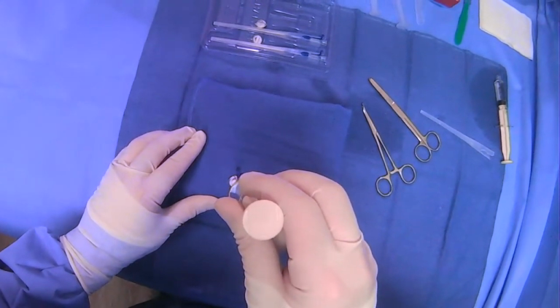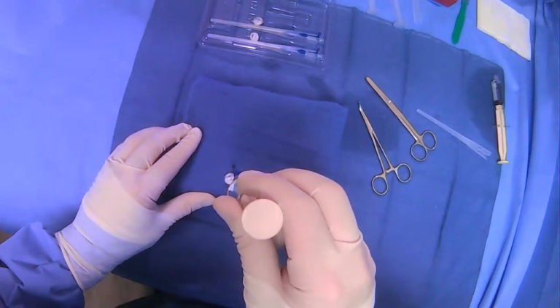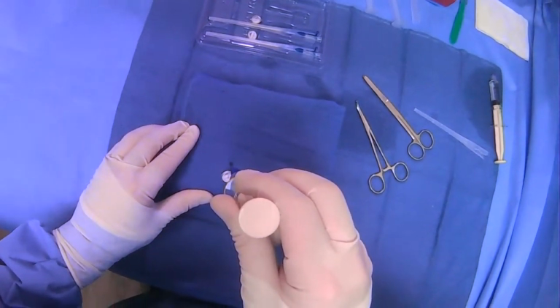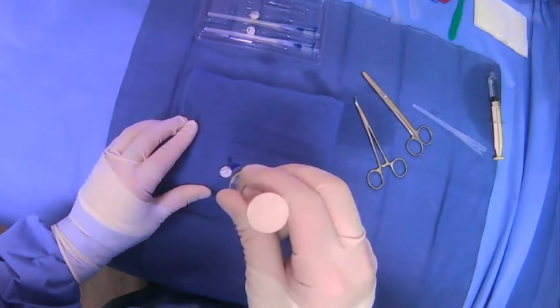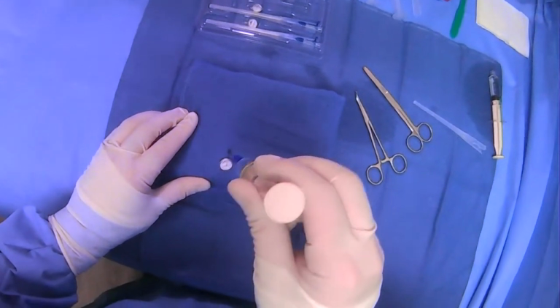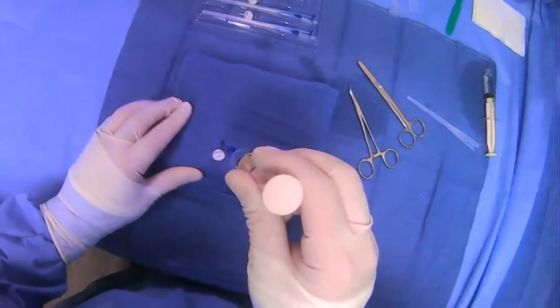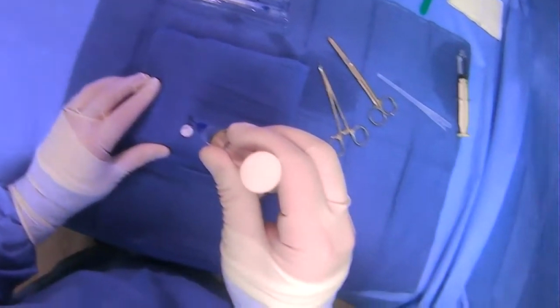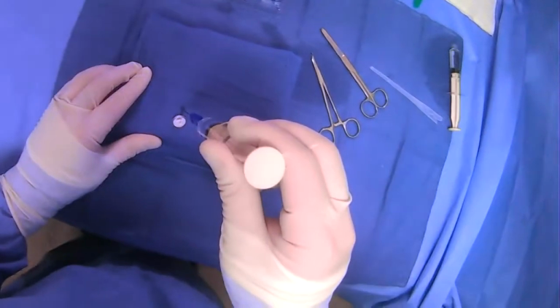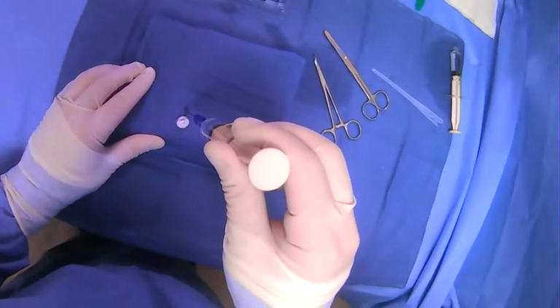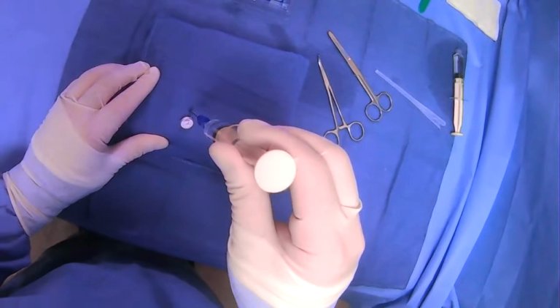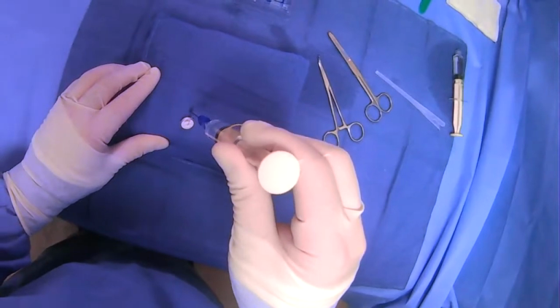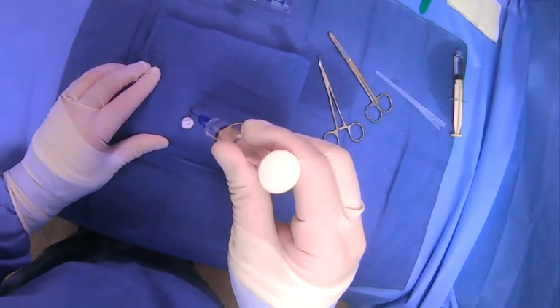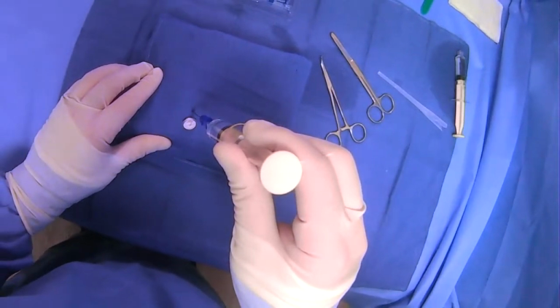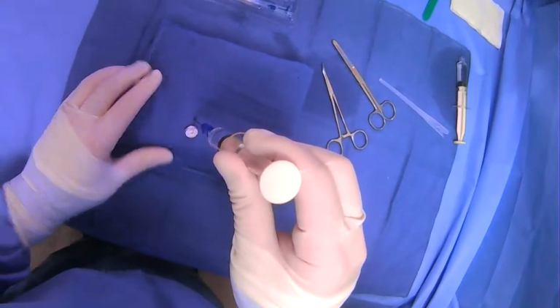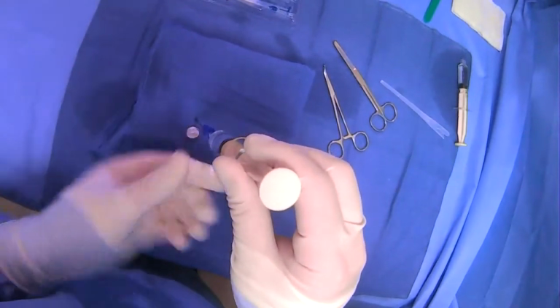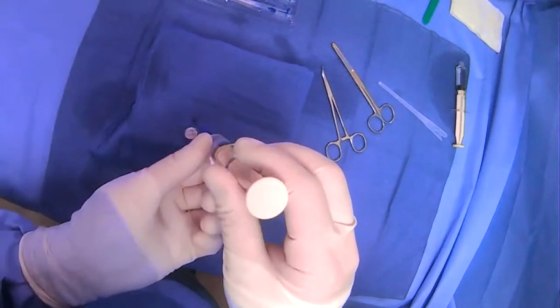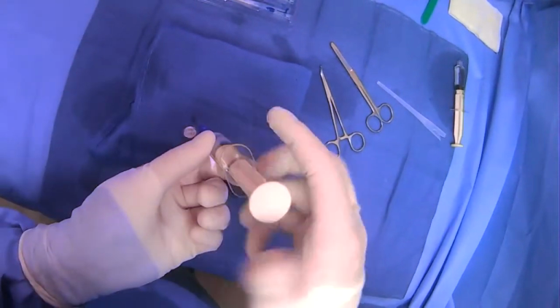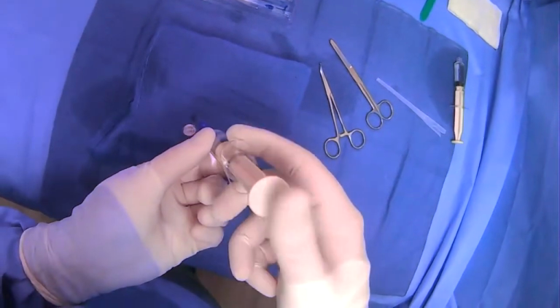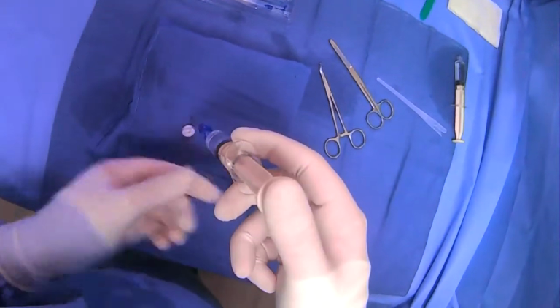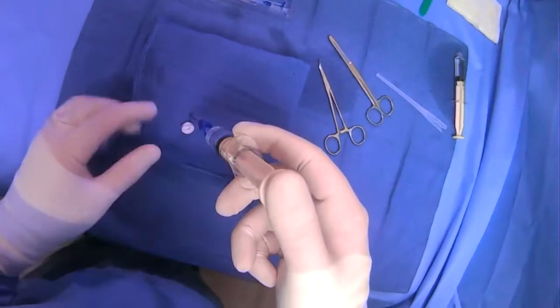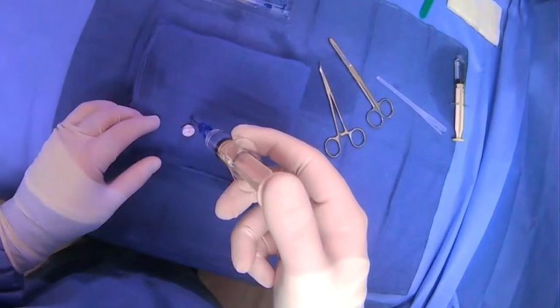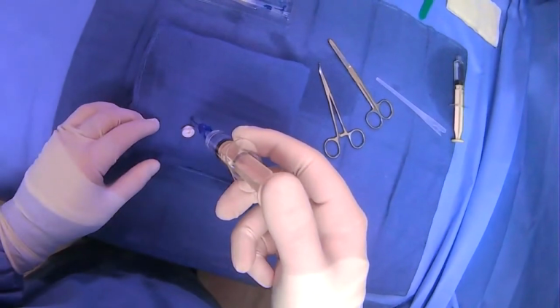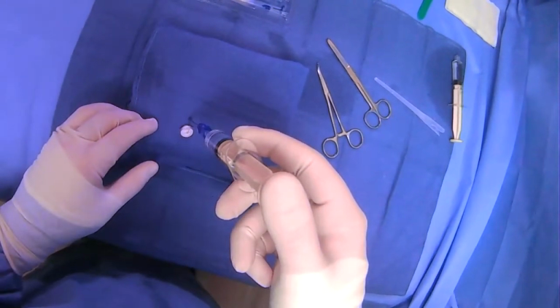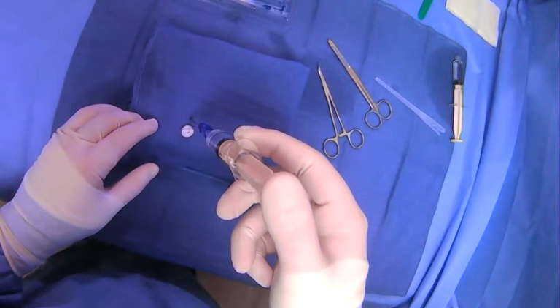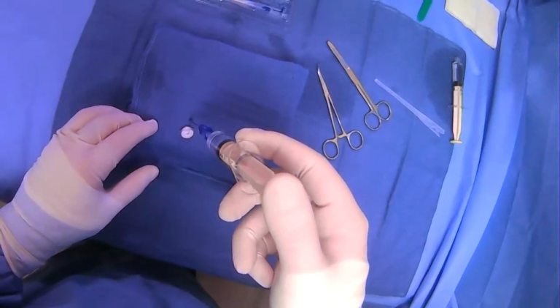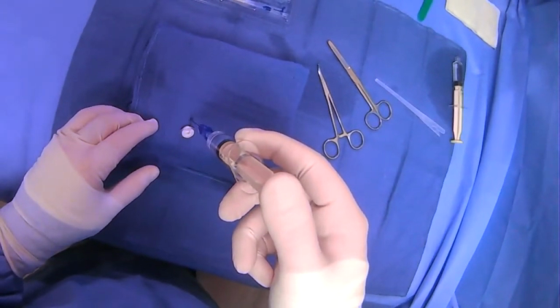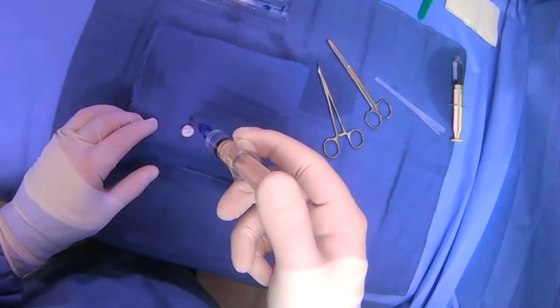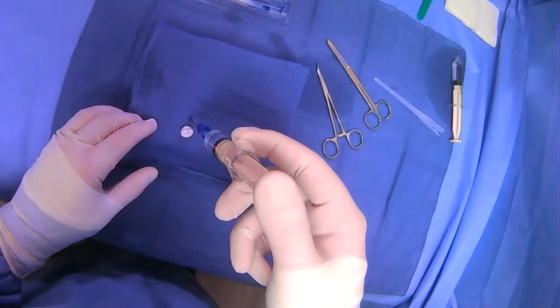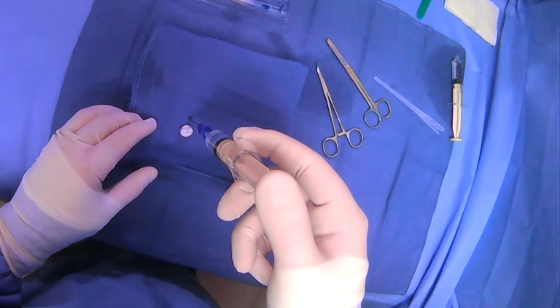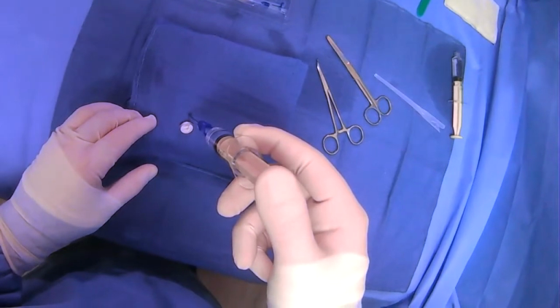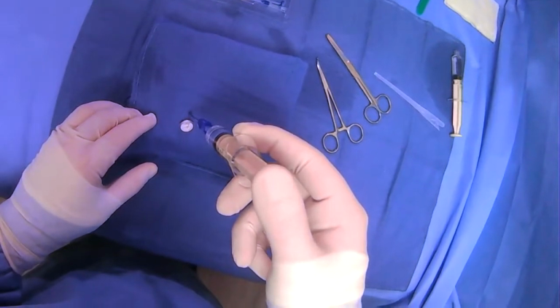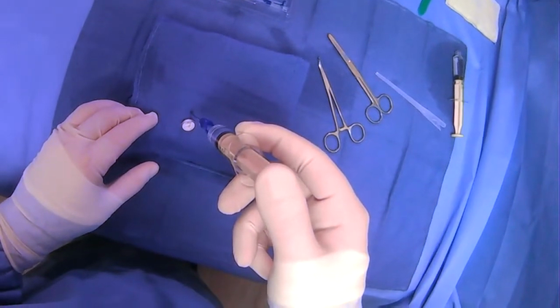We will pull back, see air, then we'll inject a little bit of contrast to make sure that we're in the right place.